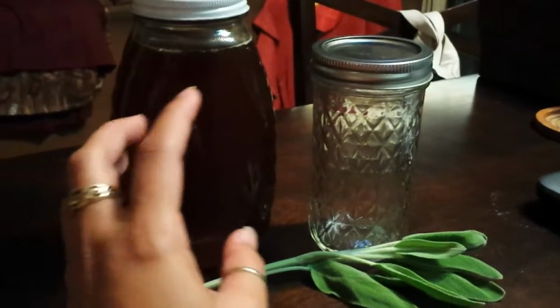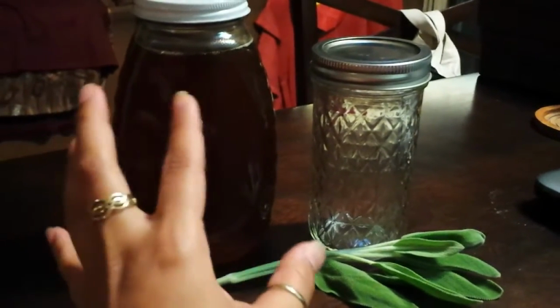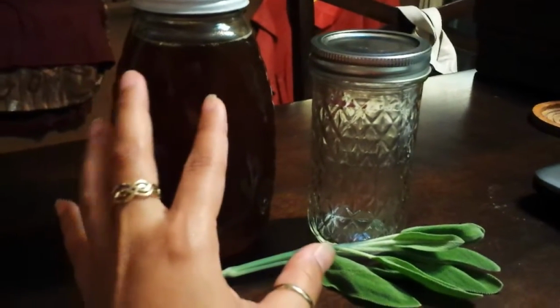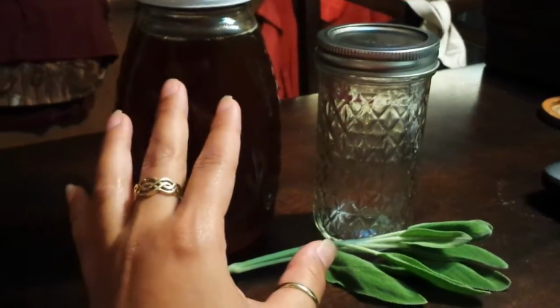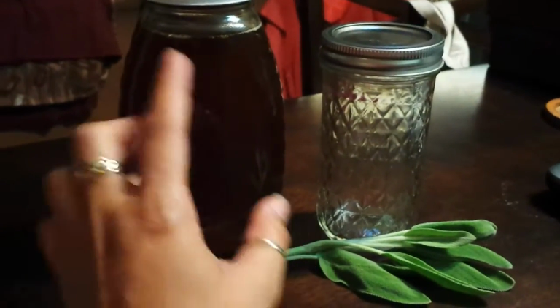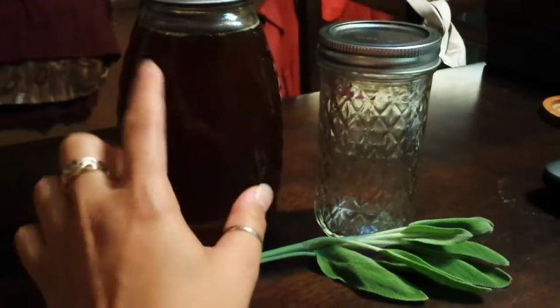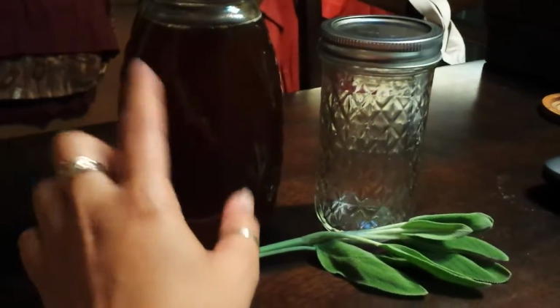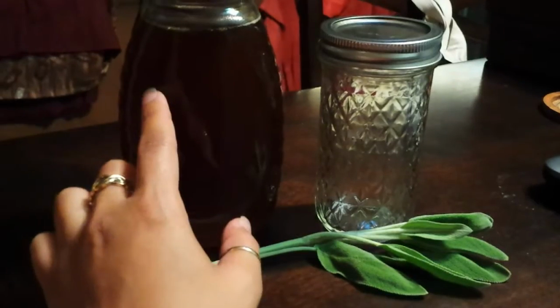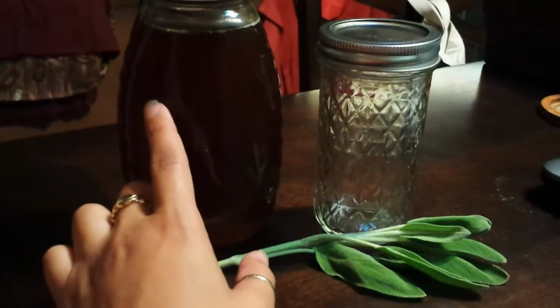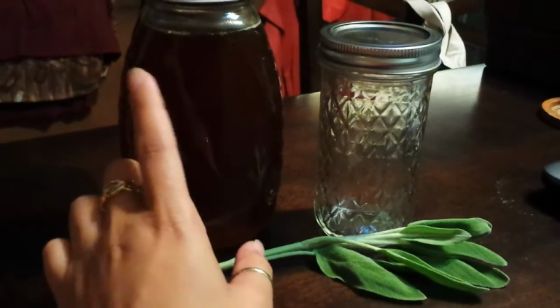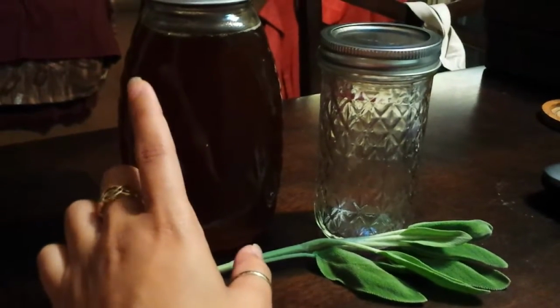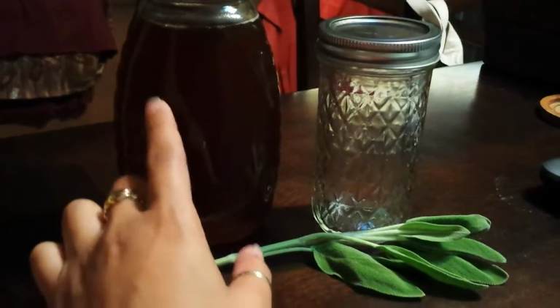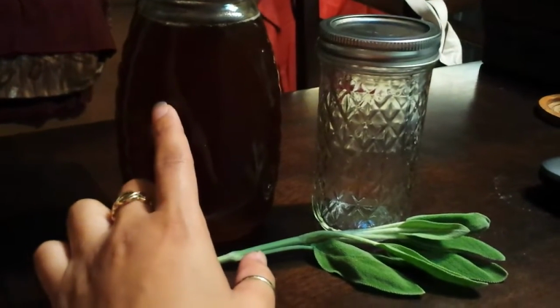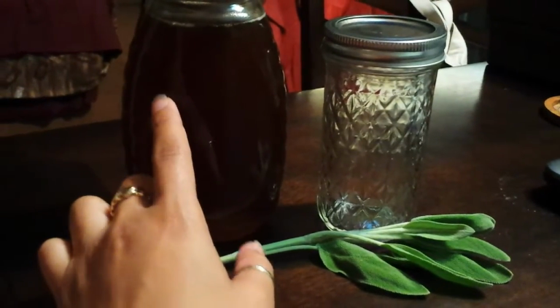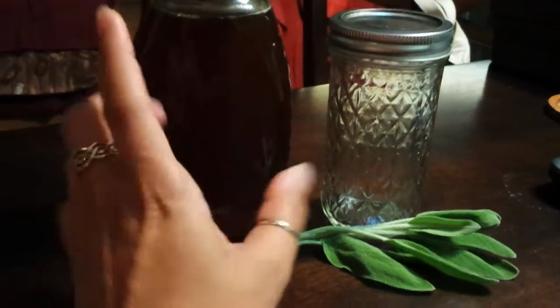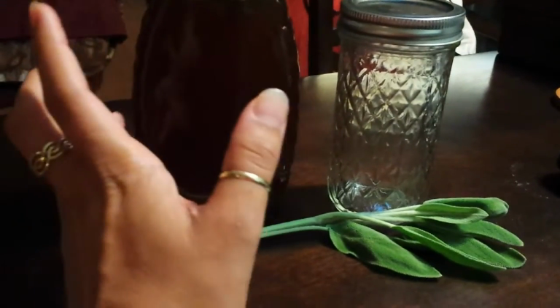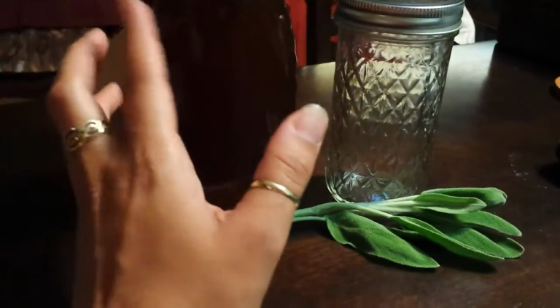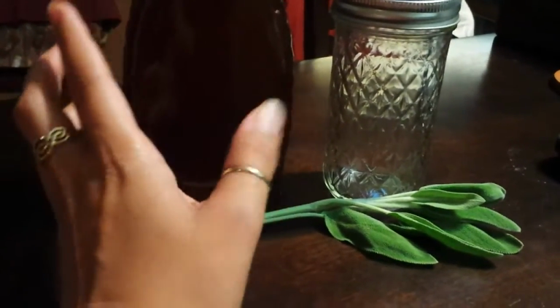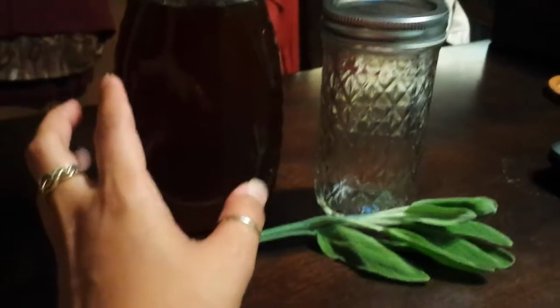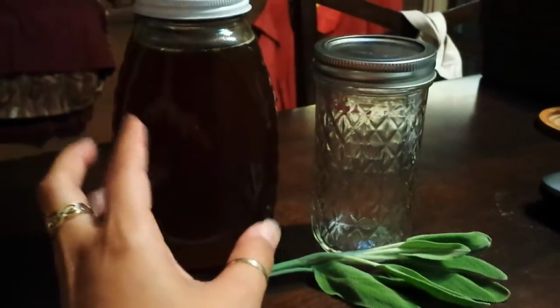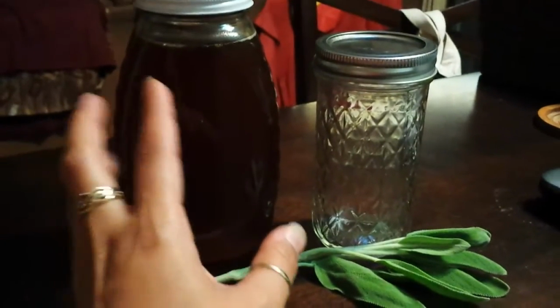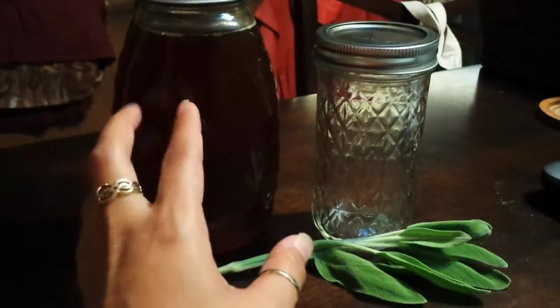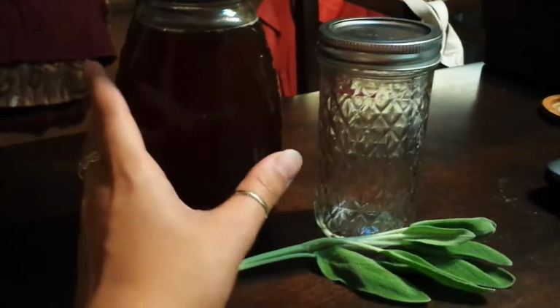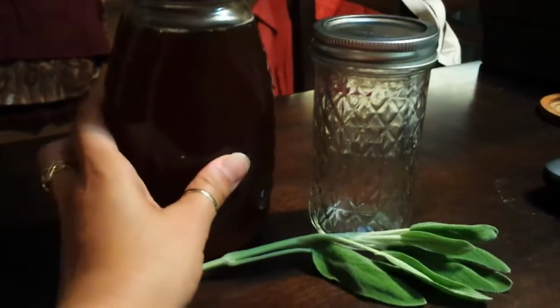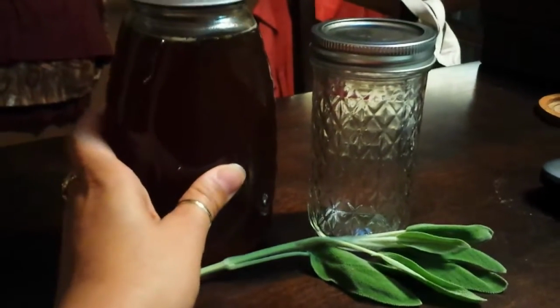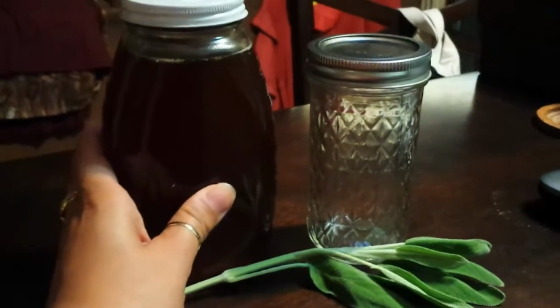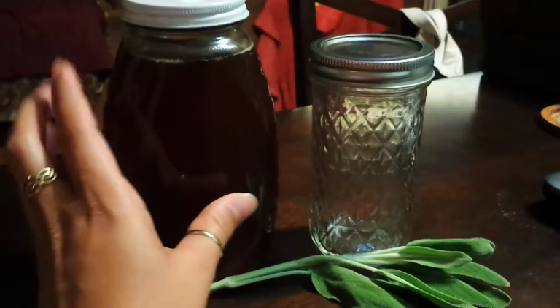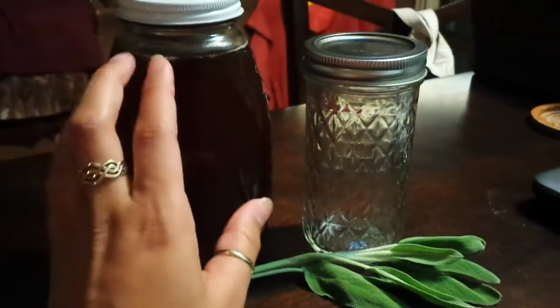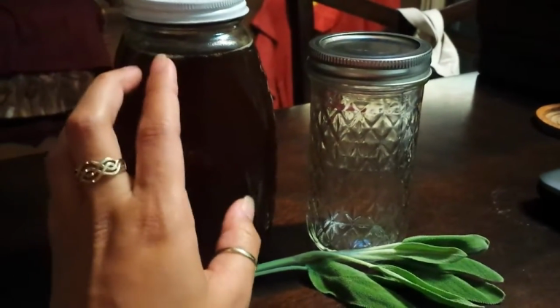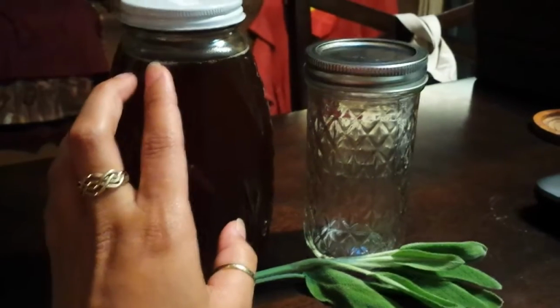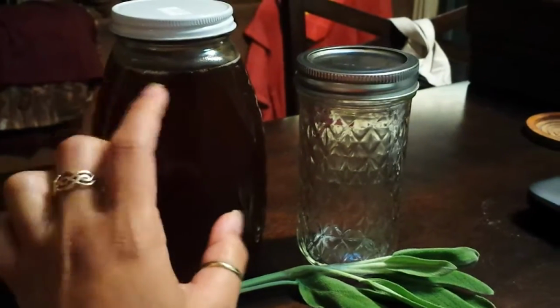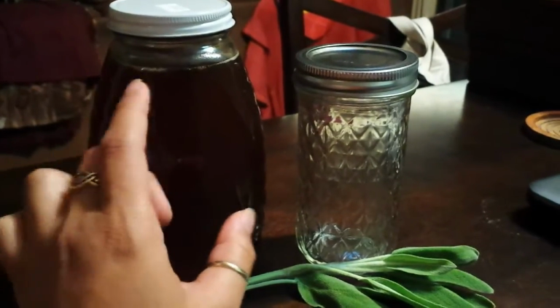All you really need for this is honey. I prefer local organic honey, but you can use whatever you like. I just find that local honey works better to help you fight off the allergens that are going on in your actual area.